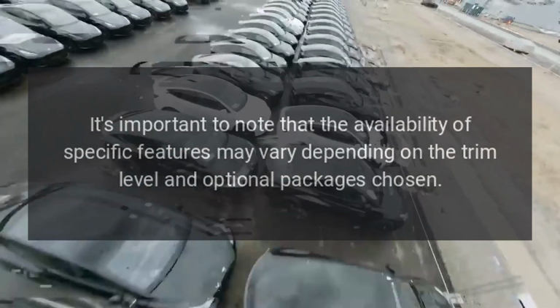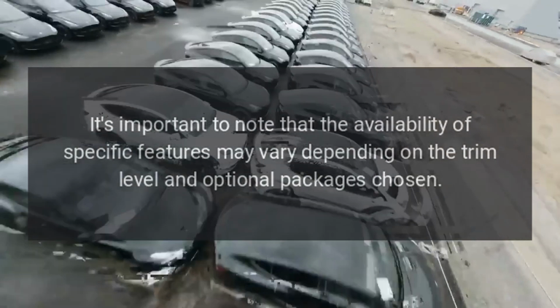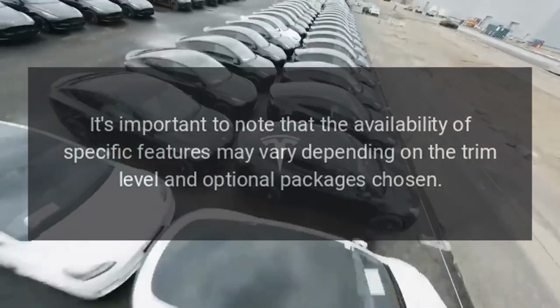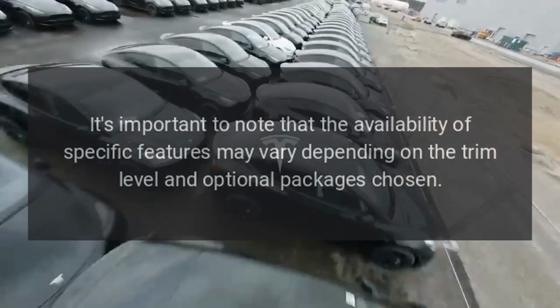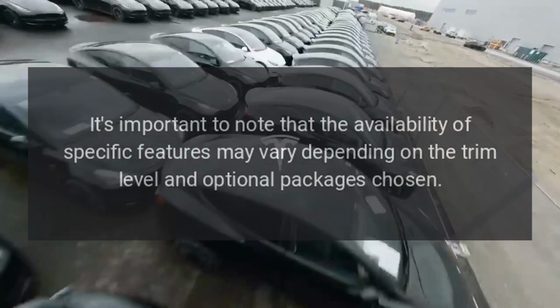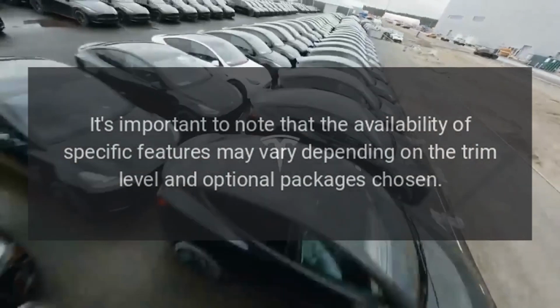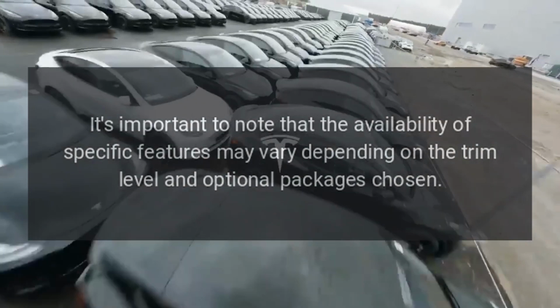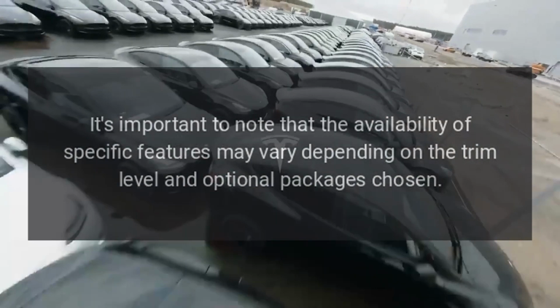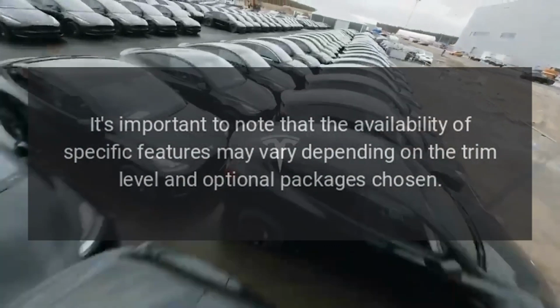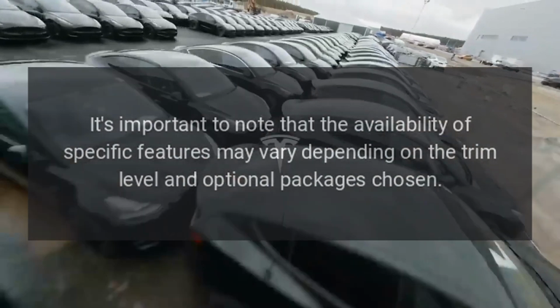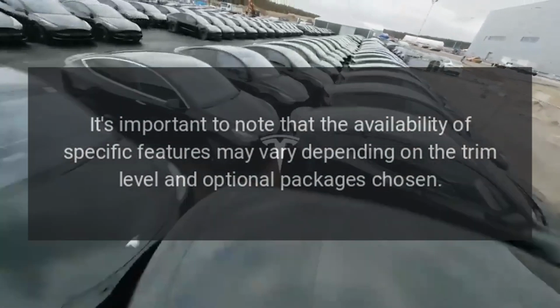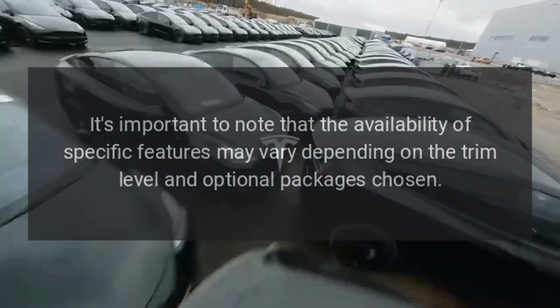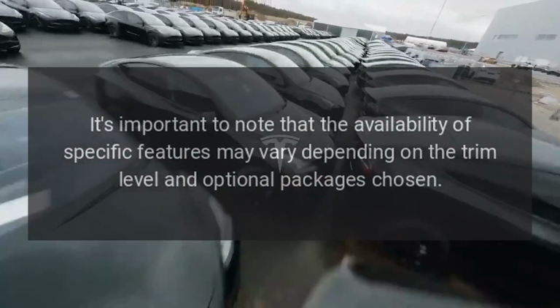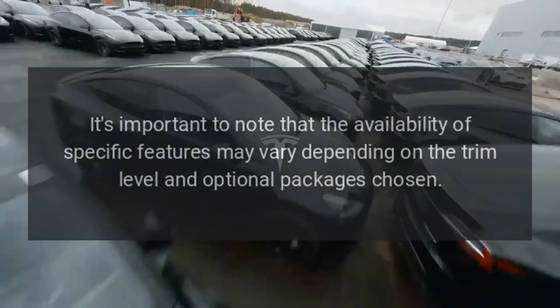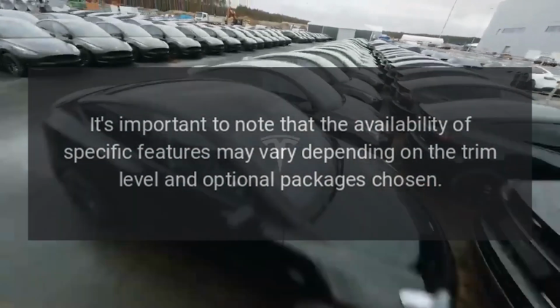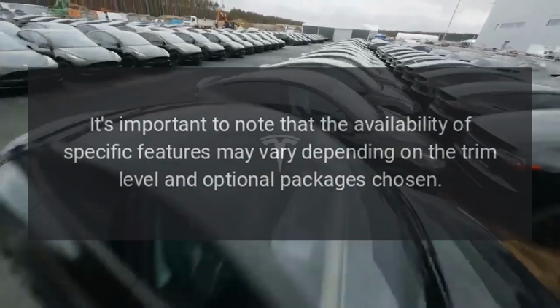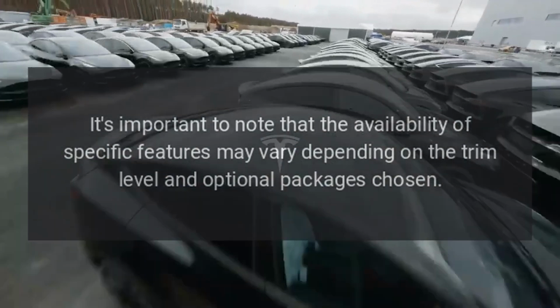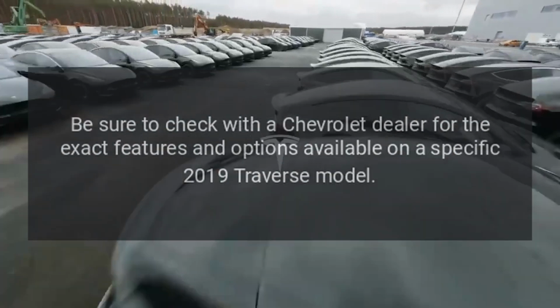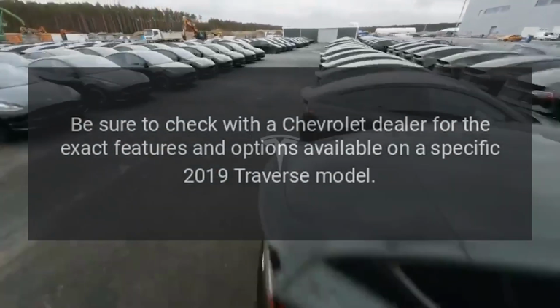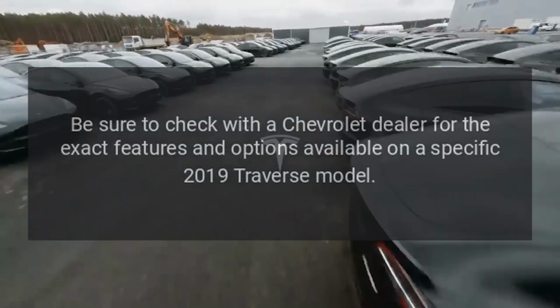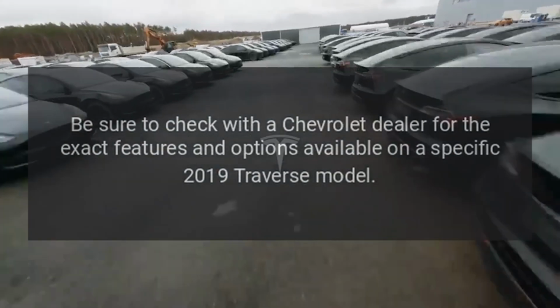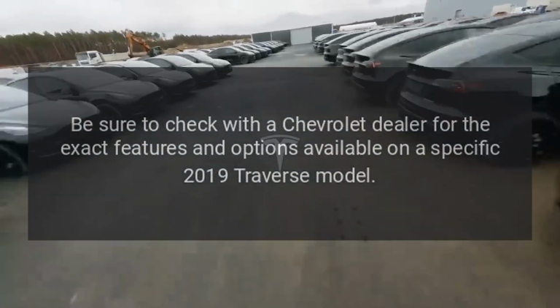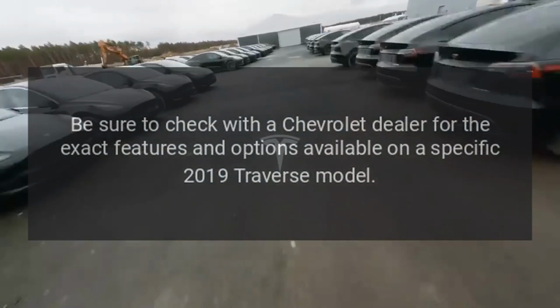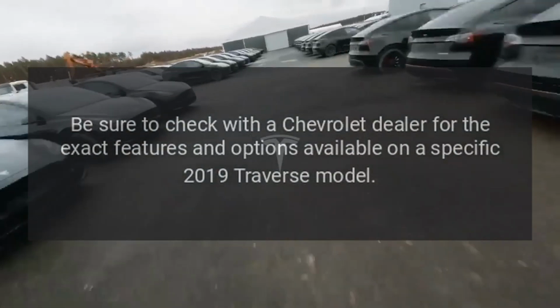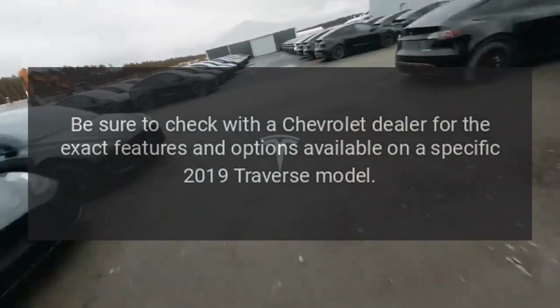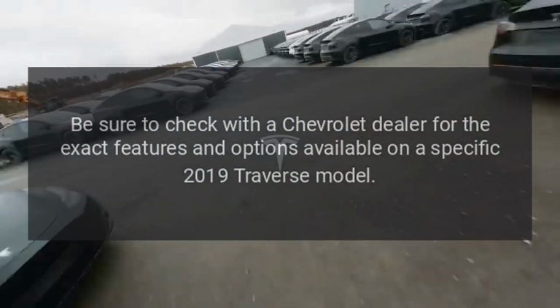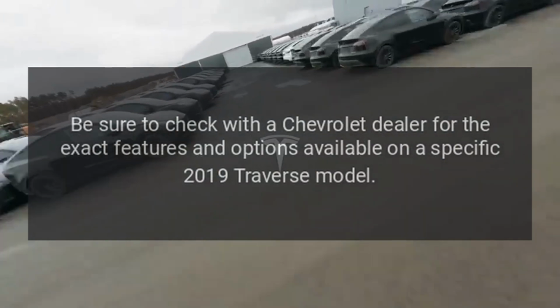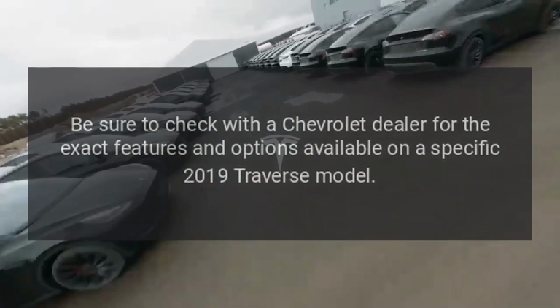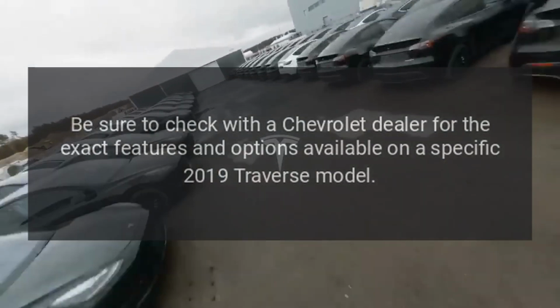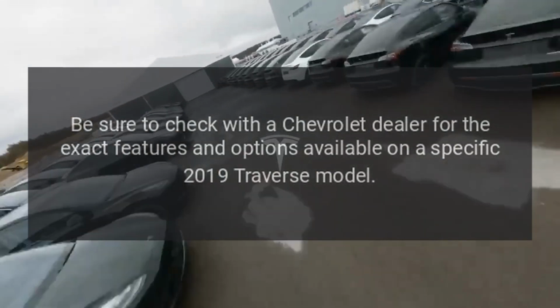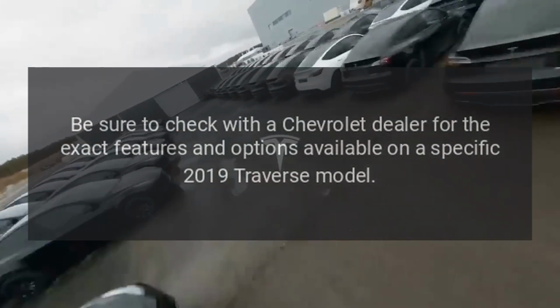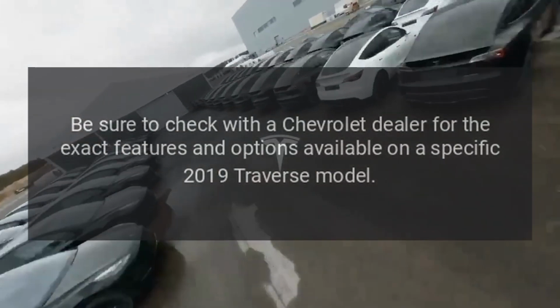It's important to note that the availability of specific features may vary depending on the trim level and optional packages chosen. Be sure to check with a Chevrolet dealer for the exact features and options available on a specific 2019 Traverse model.